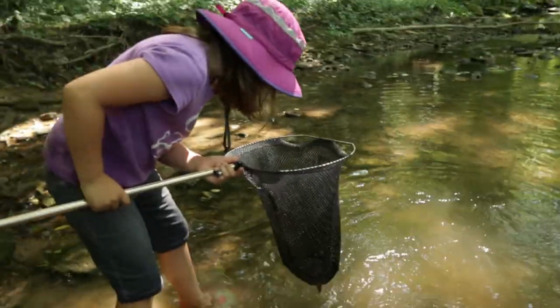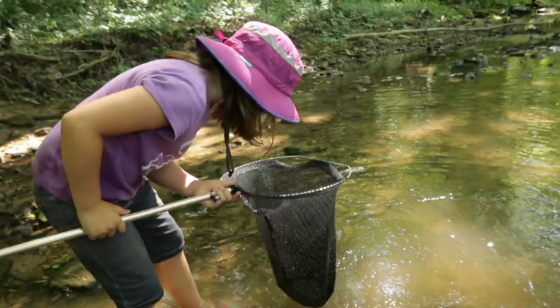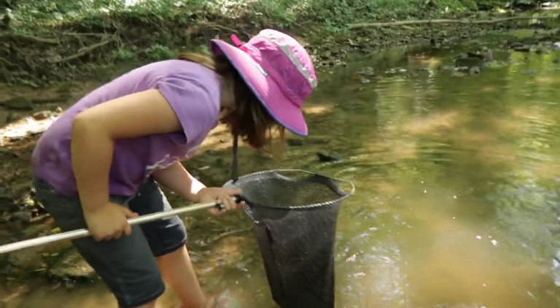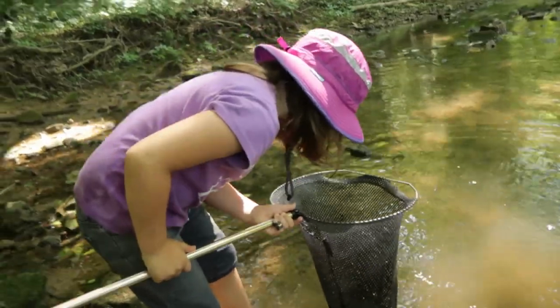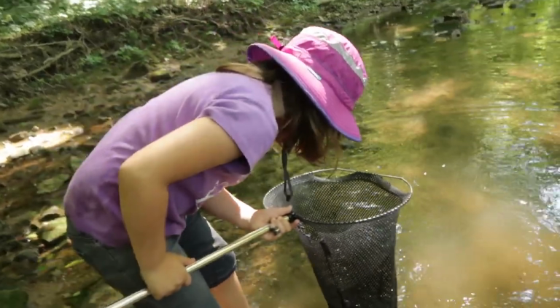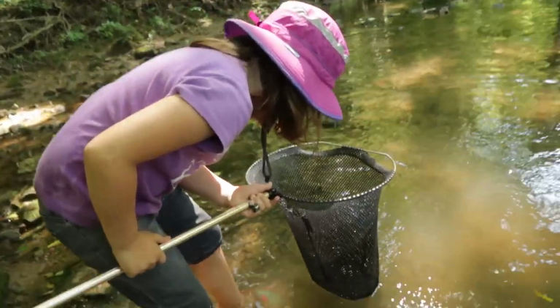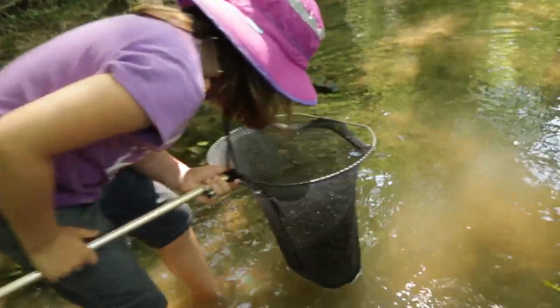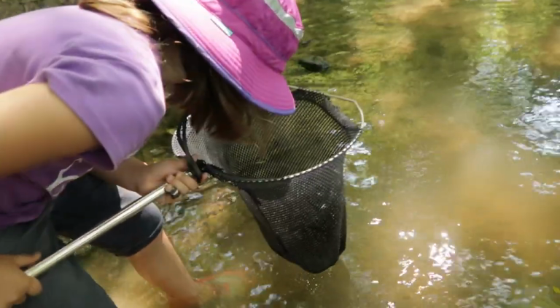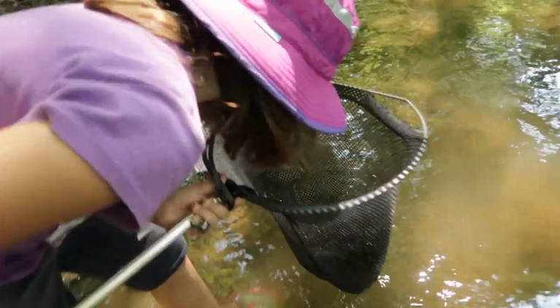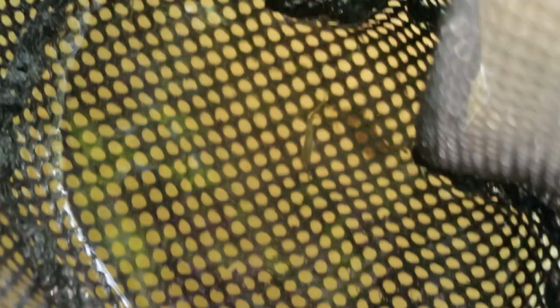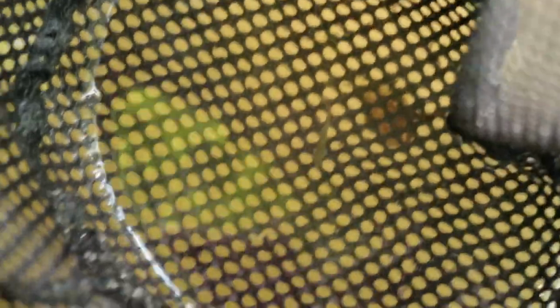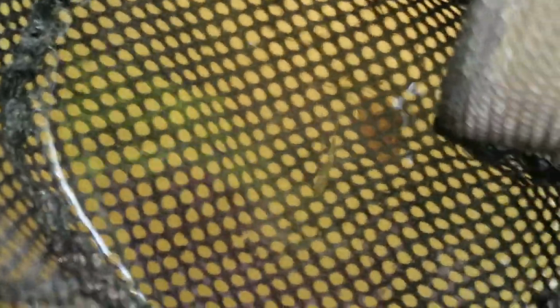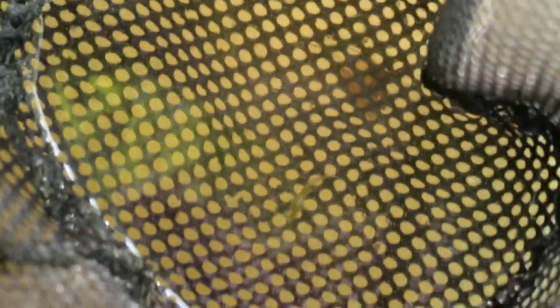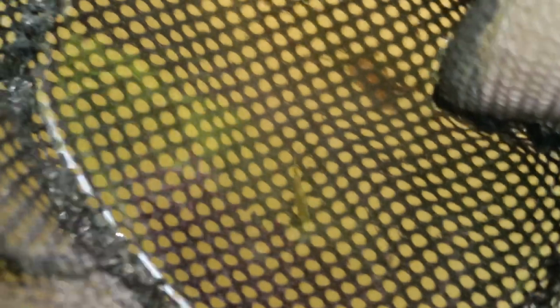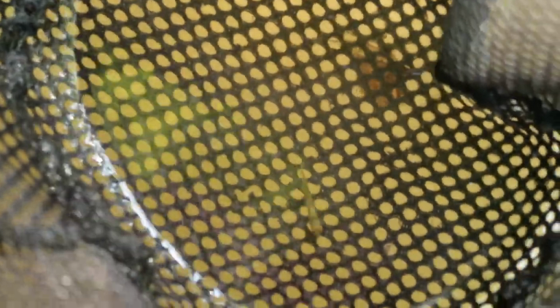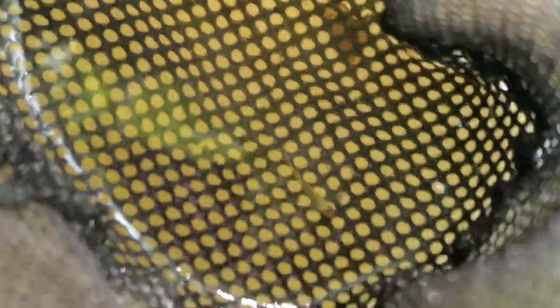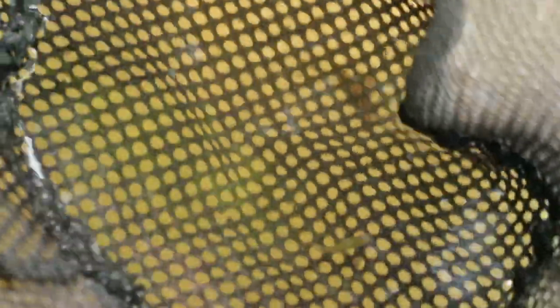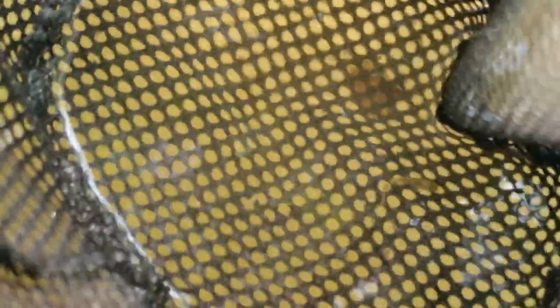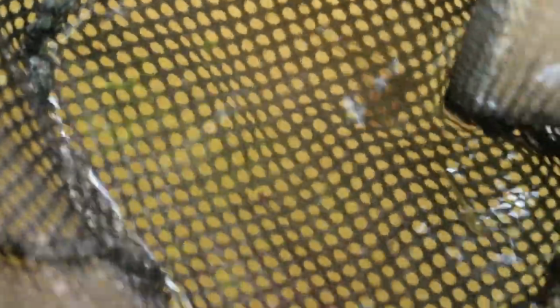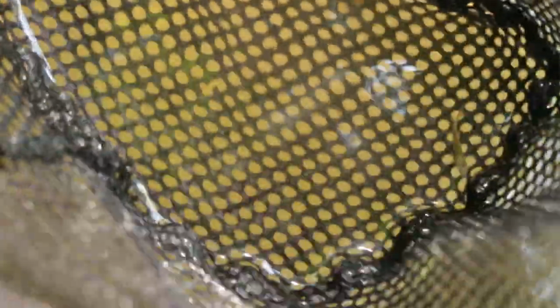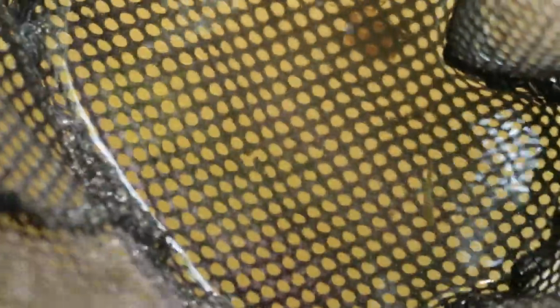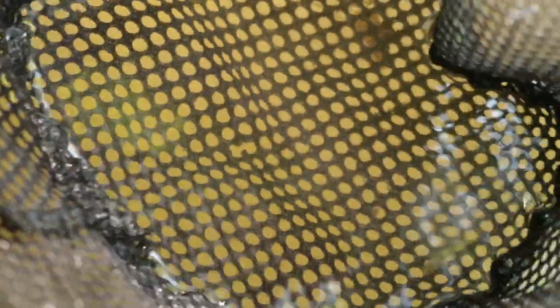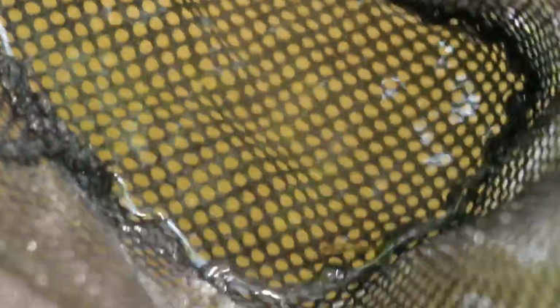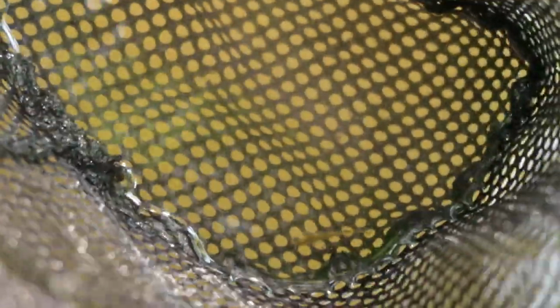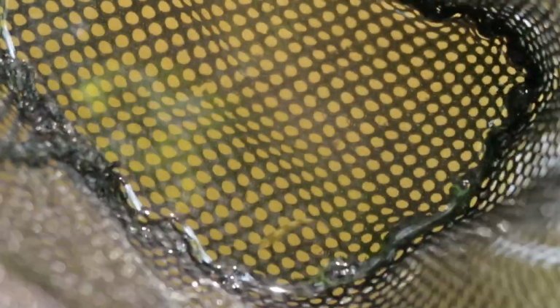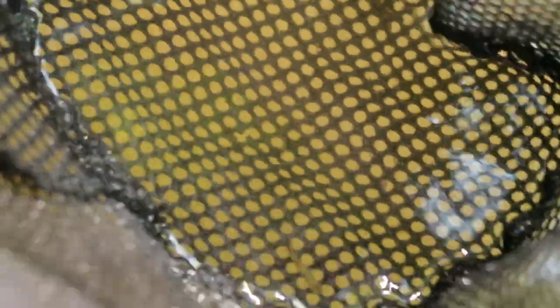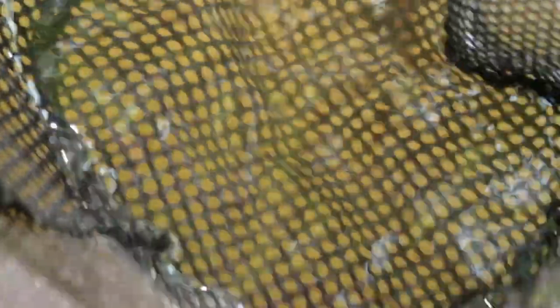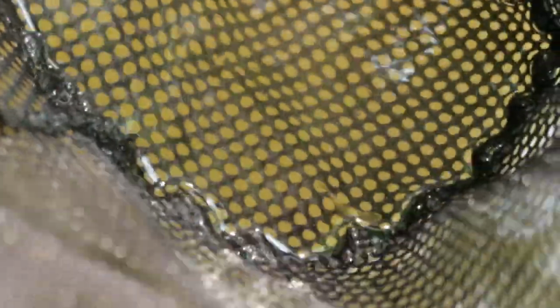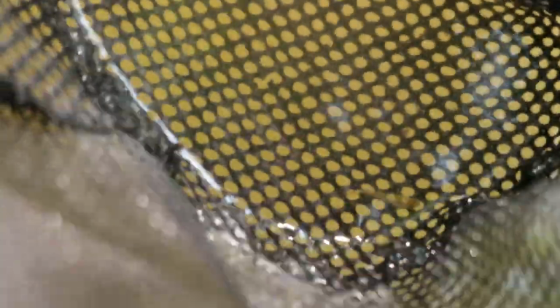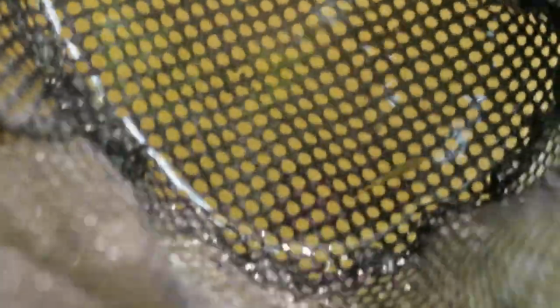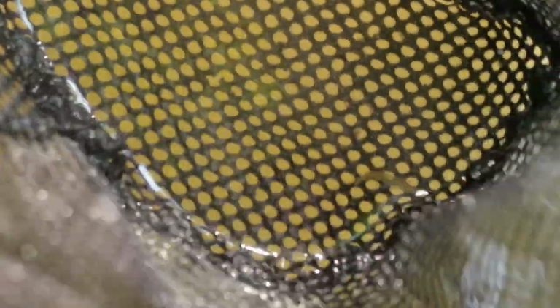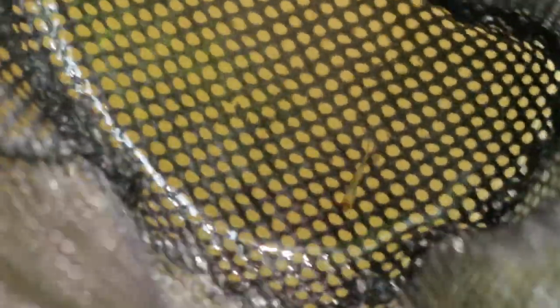I caught one! This is an emerald shiner minnow, and they are so quick but fun to try and catch. I caught a fish! This one is so tiny.